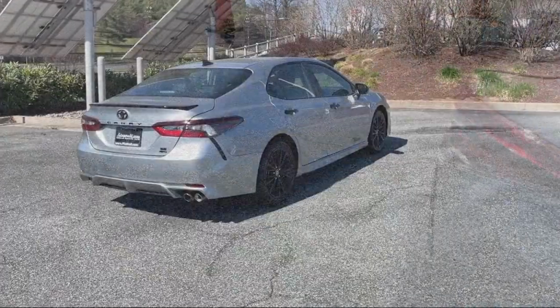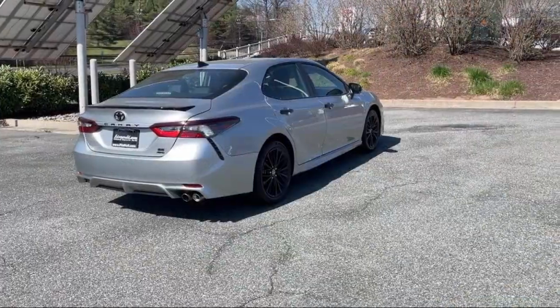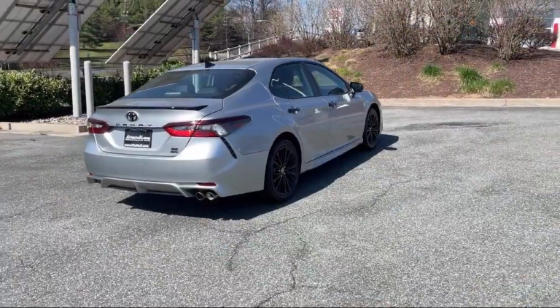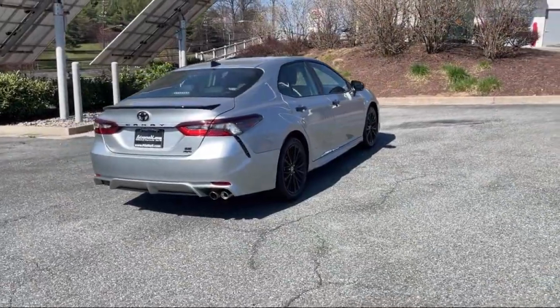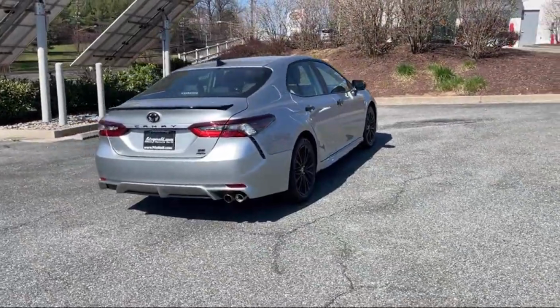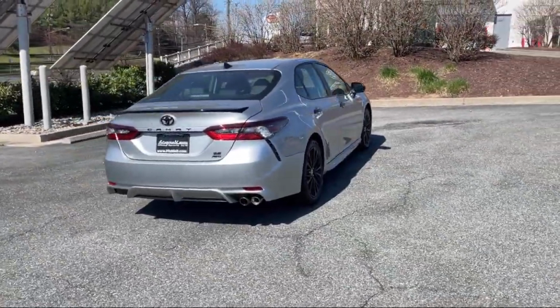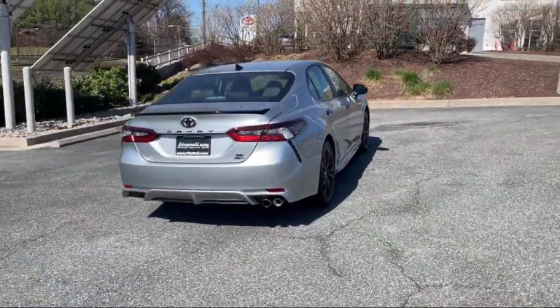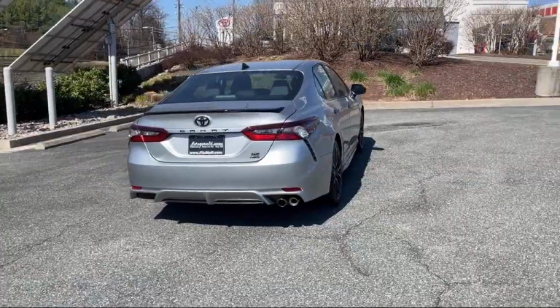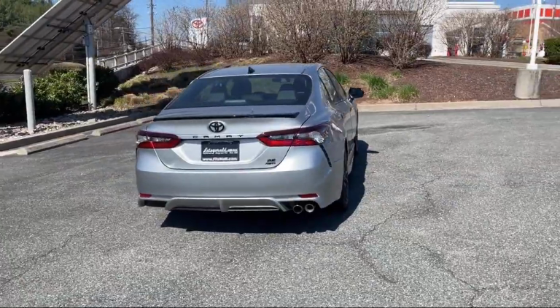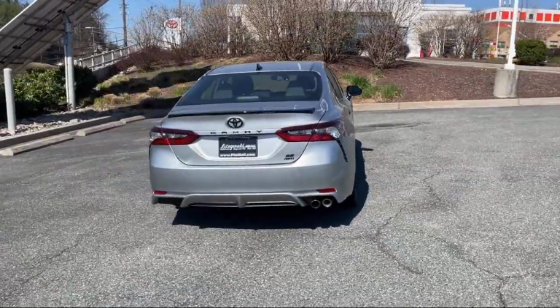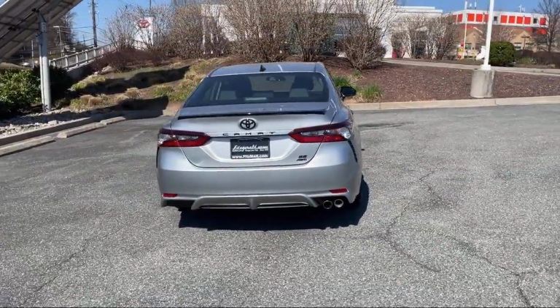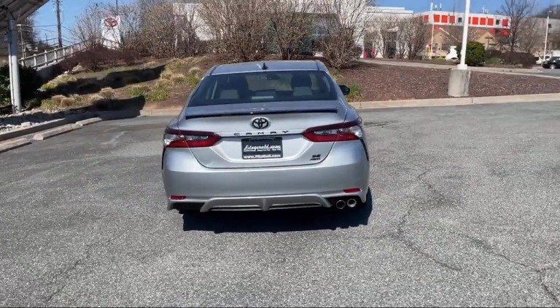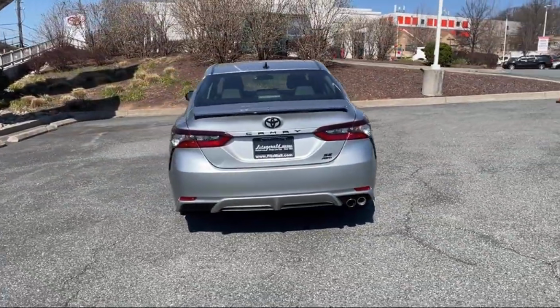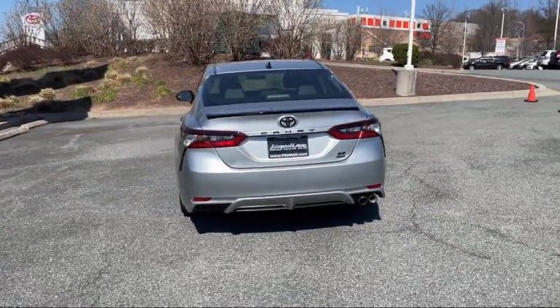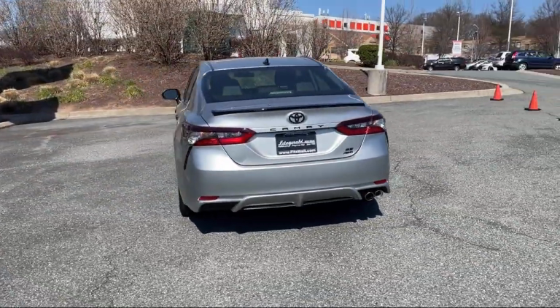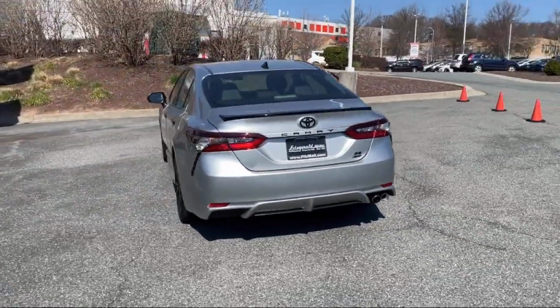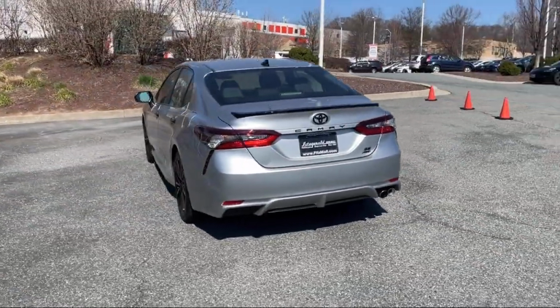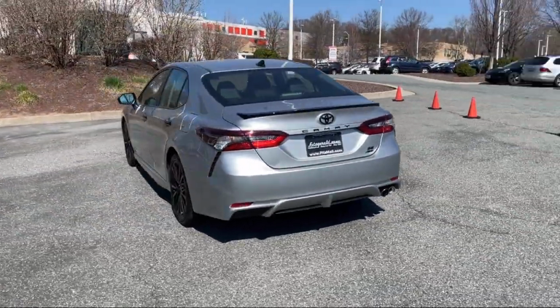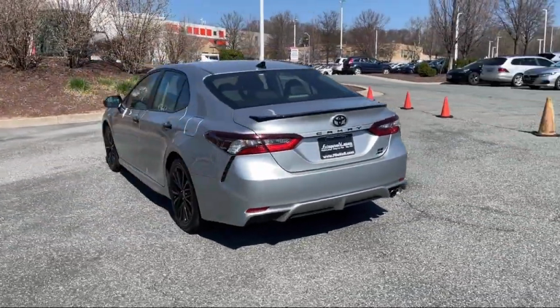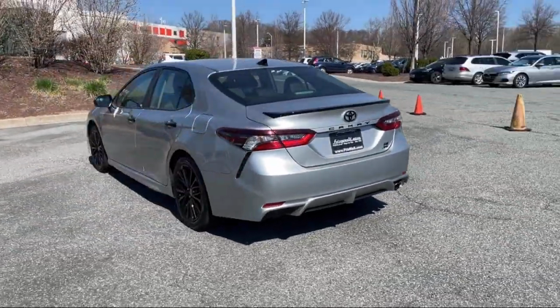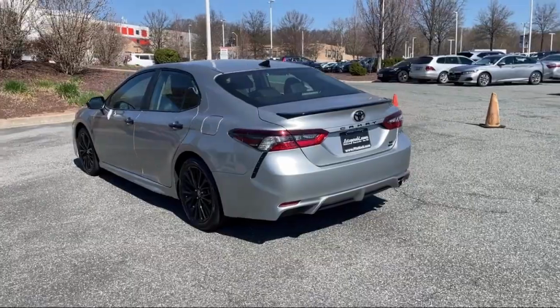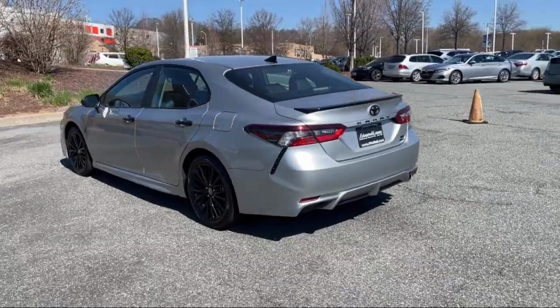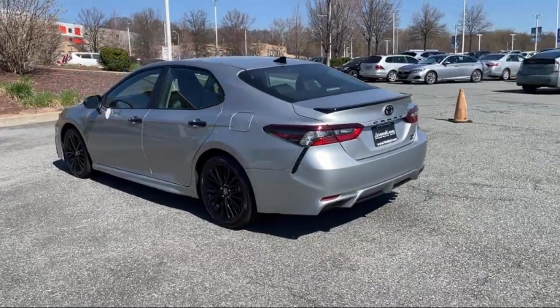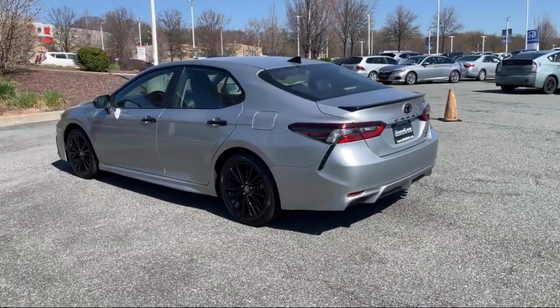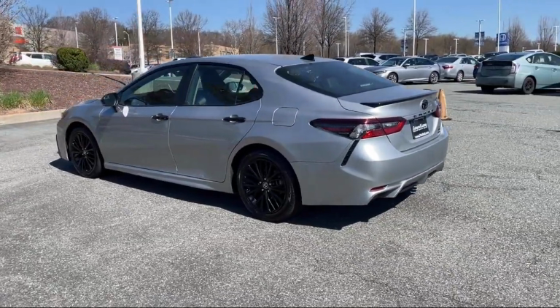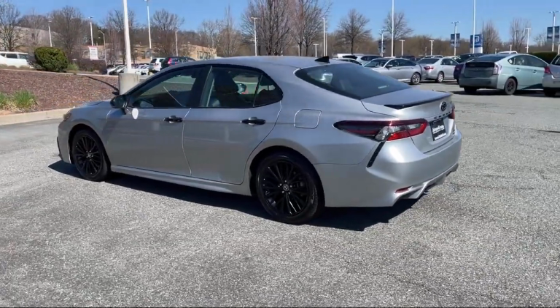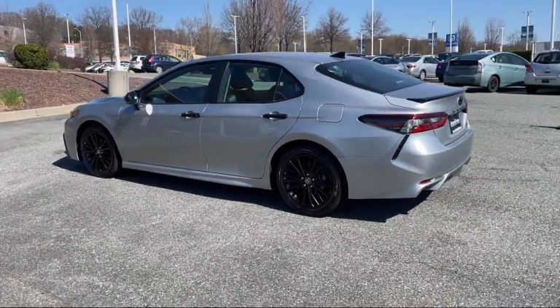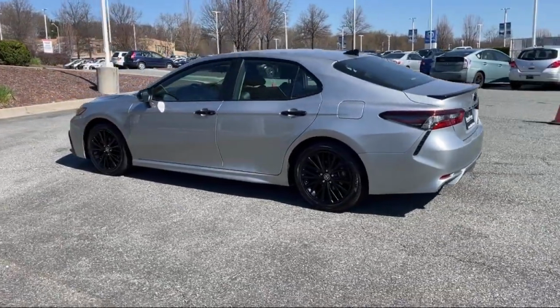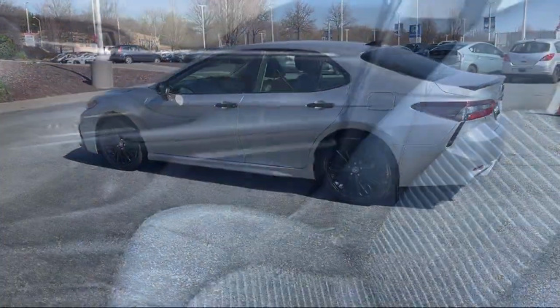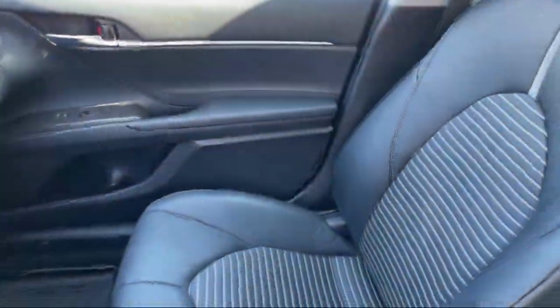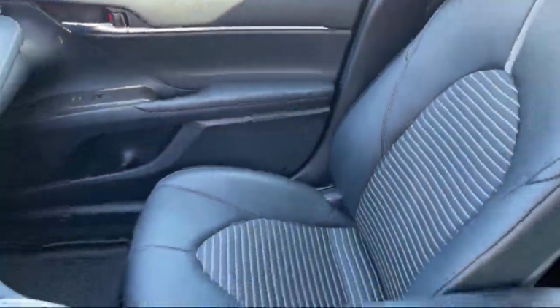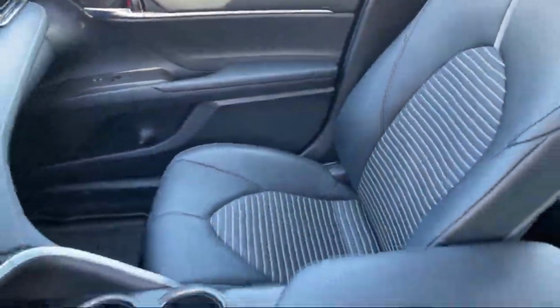Android Auto, Ventilated Disk Front Brakes, 6-Speaker Audio System, Wireless Bluetooth Data Link, Safety Brake Pedal System, and has less than 25,000 miles on the odometer.